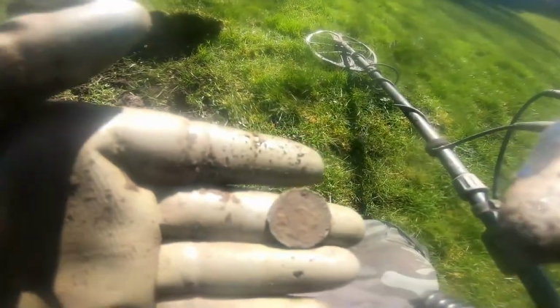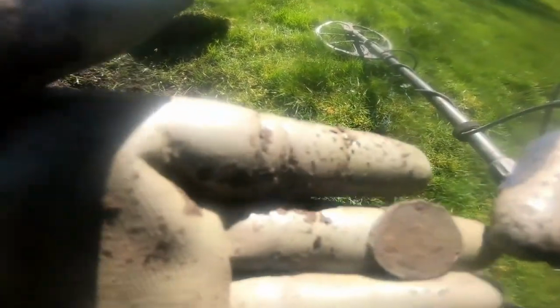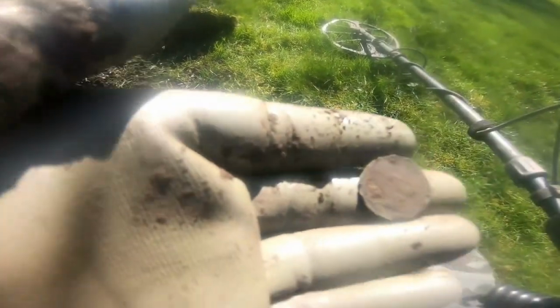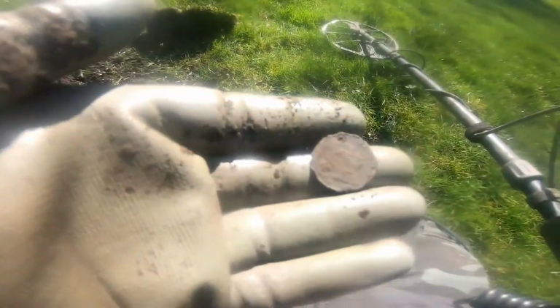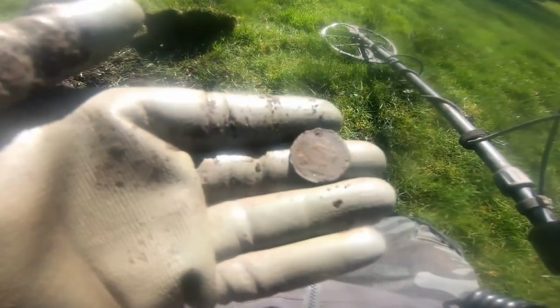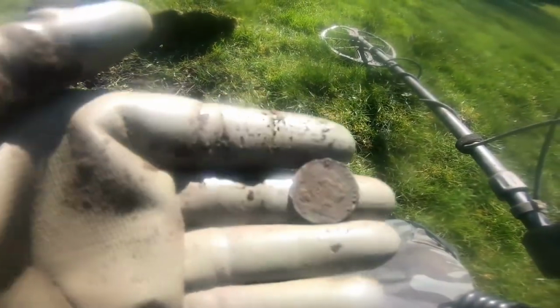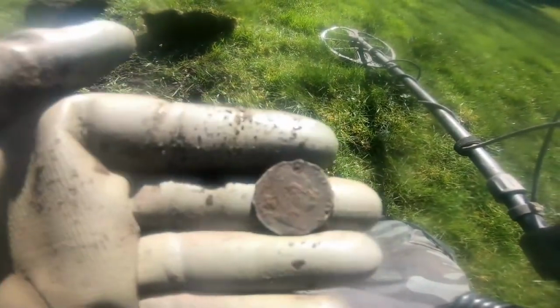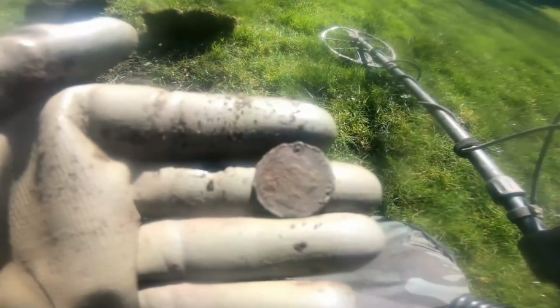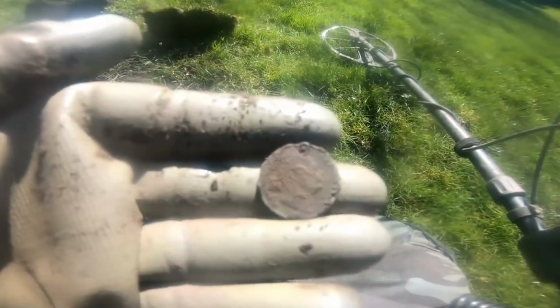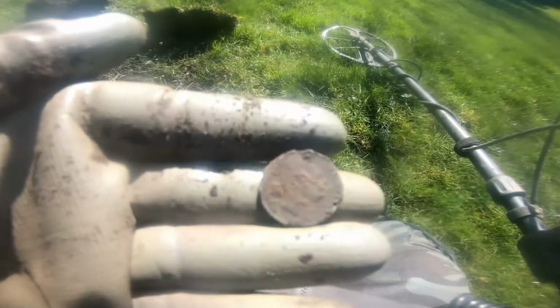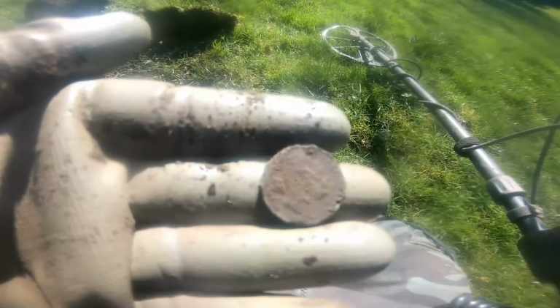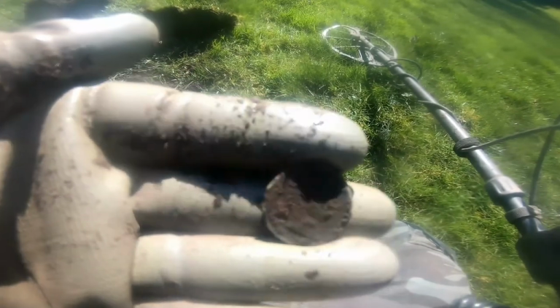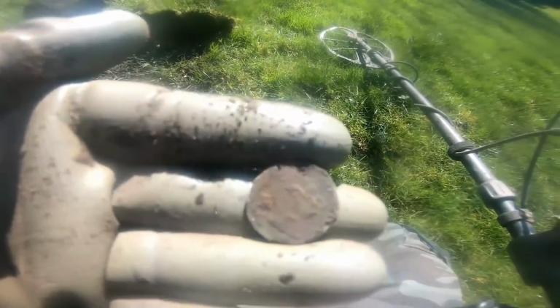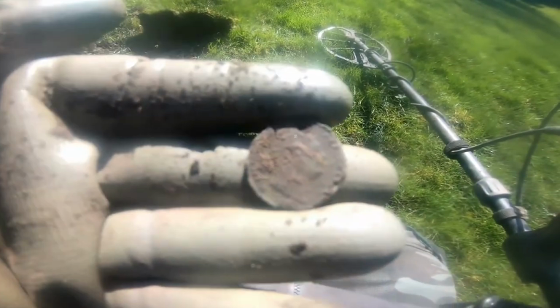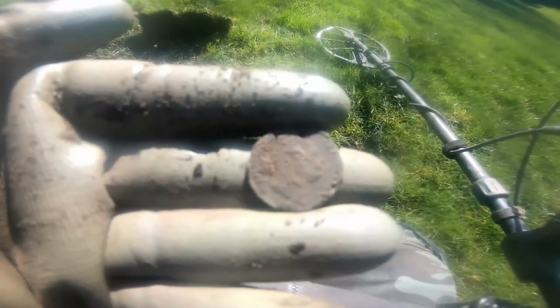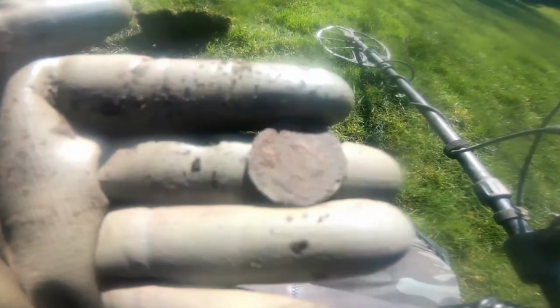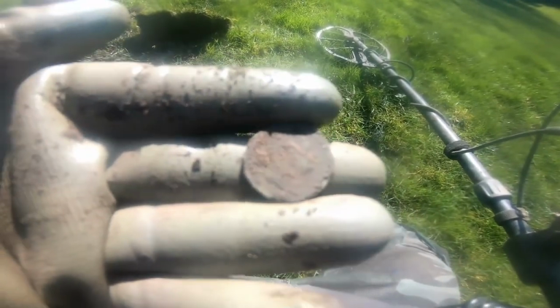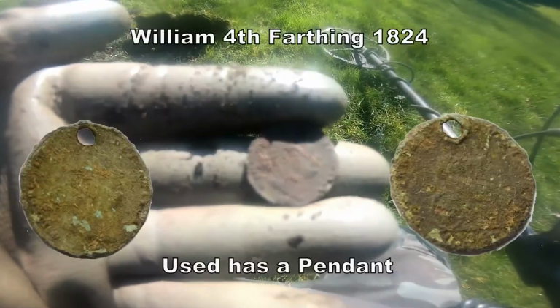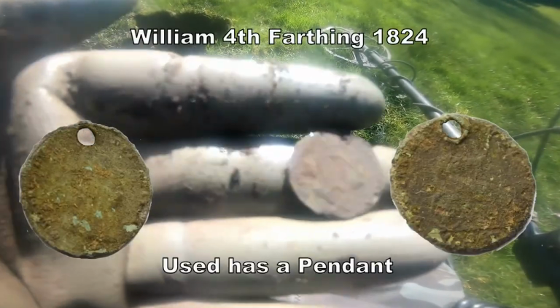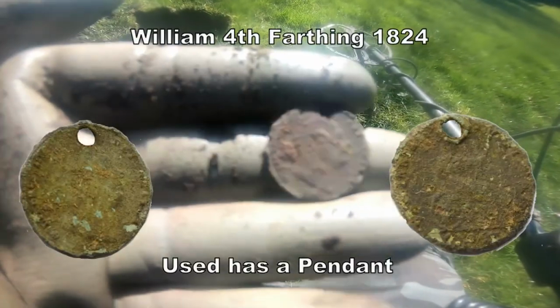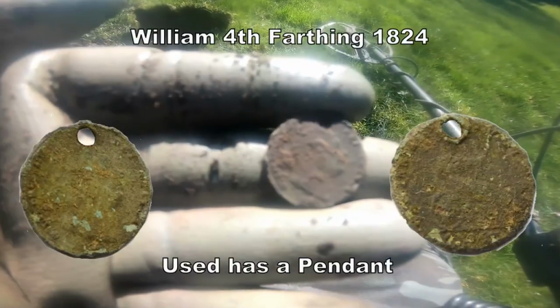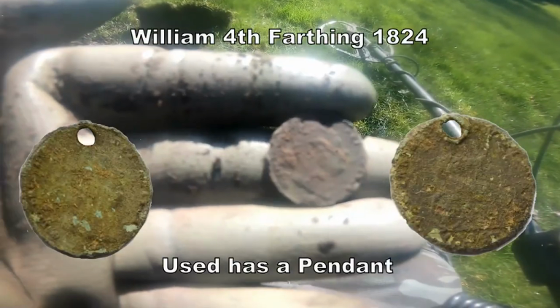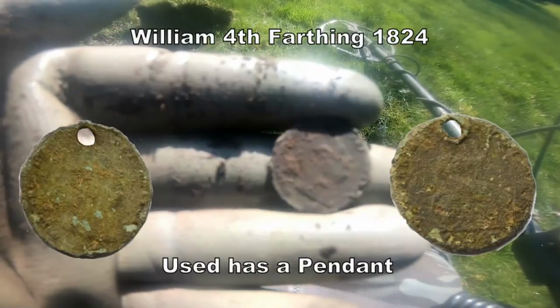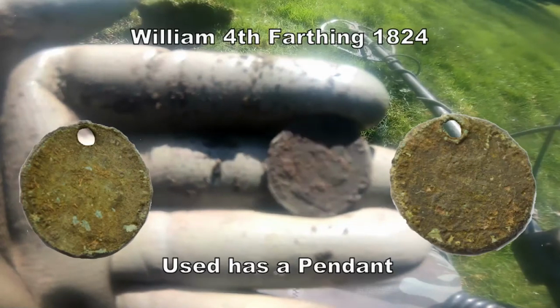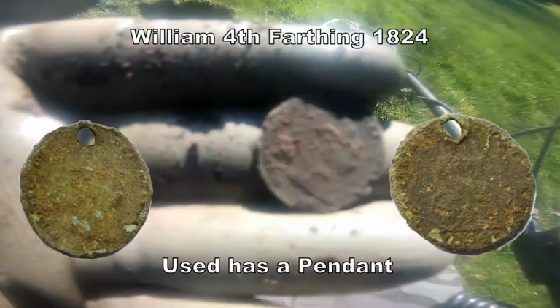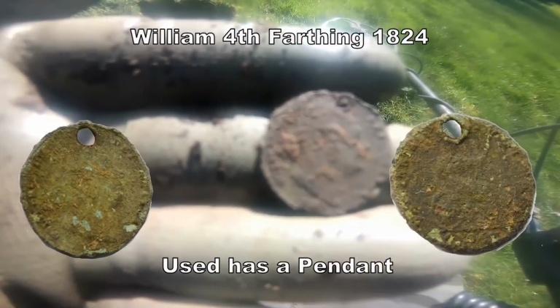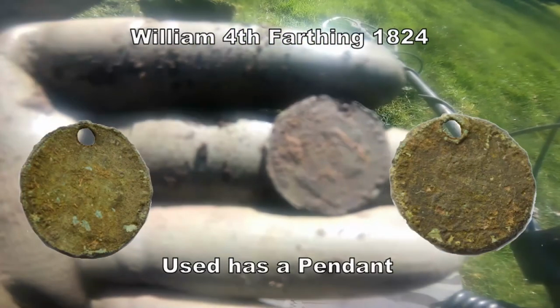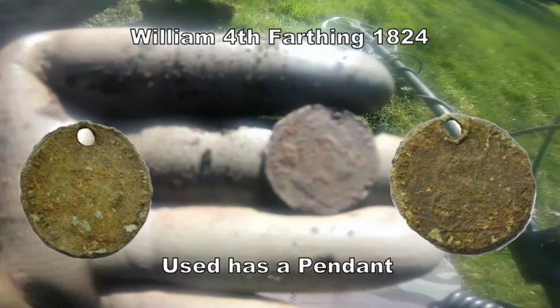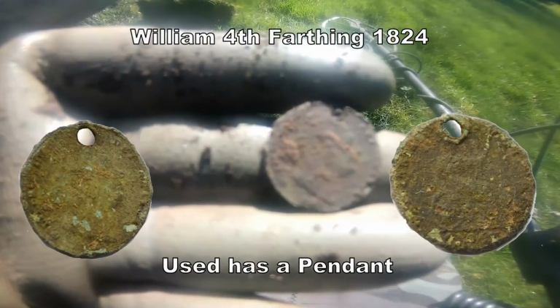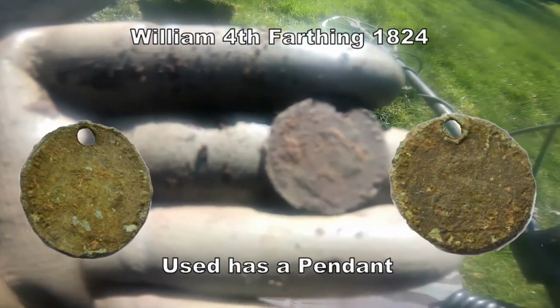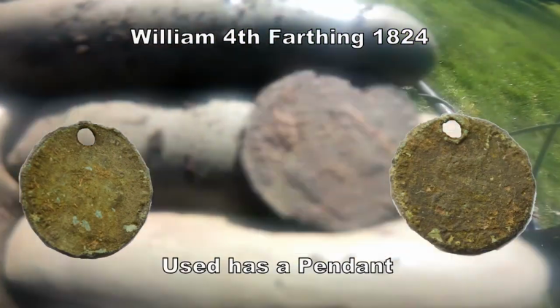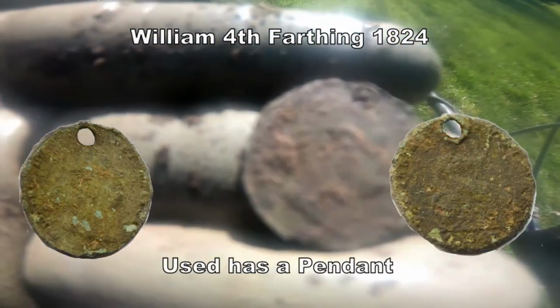Now that's different. That is William the Fourth — farthing. That's rare — quite rare there. William the Fourth farthing.